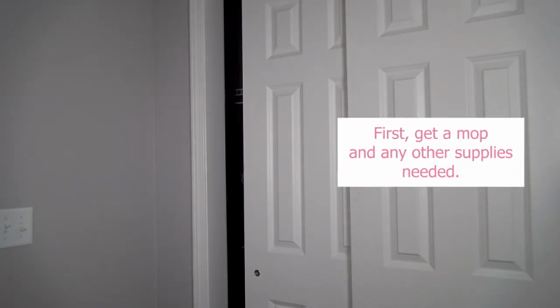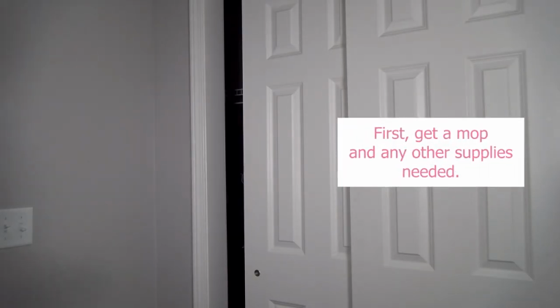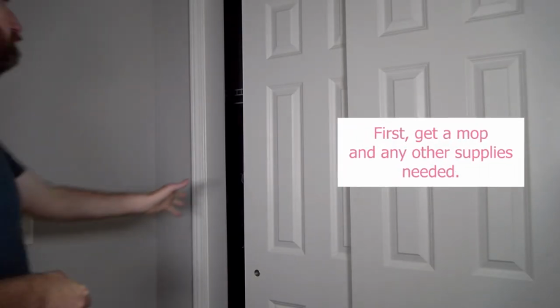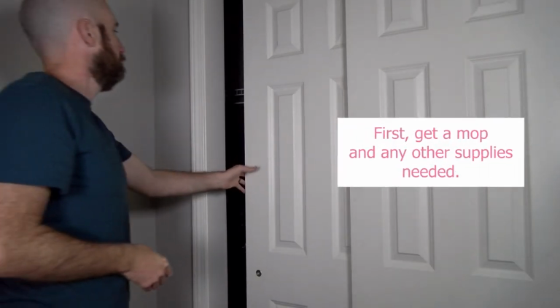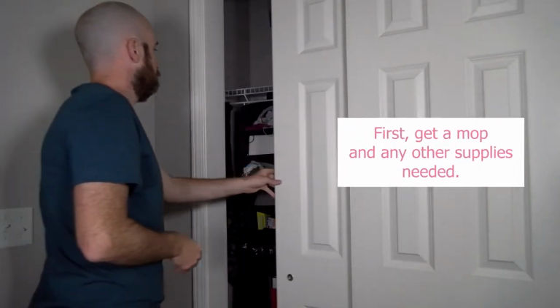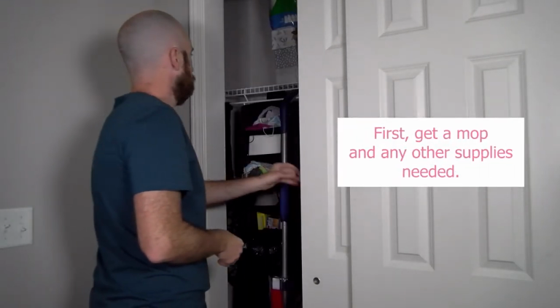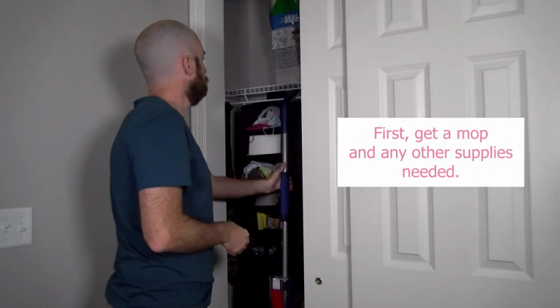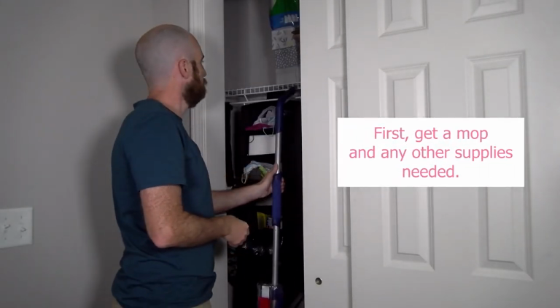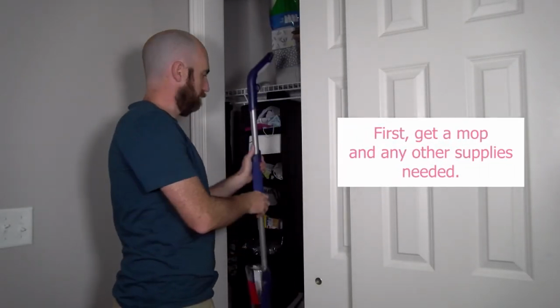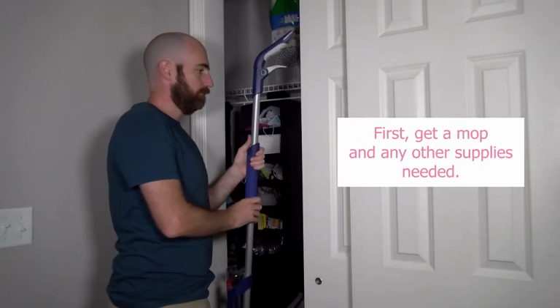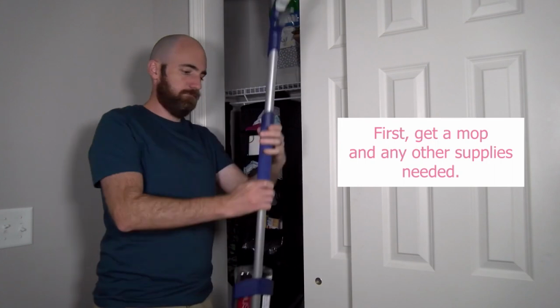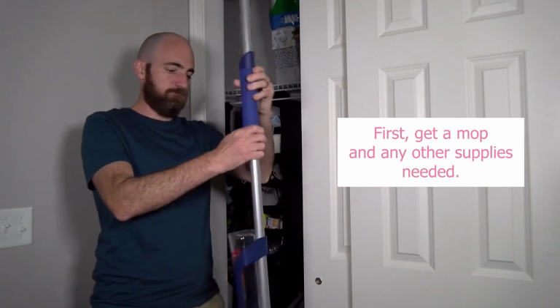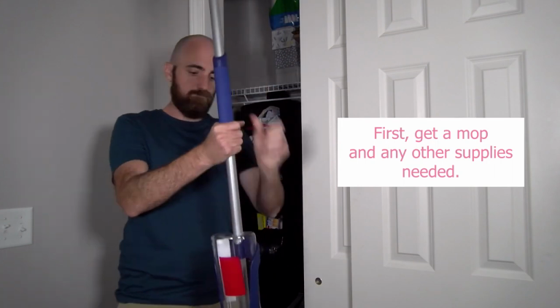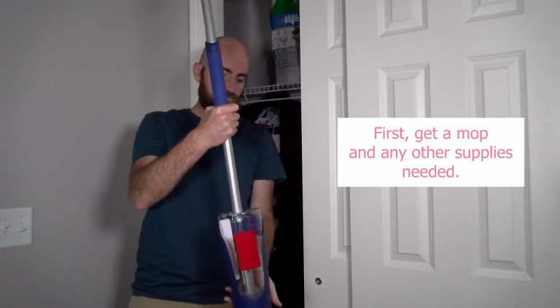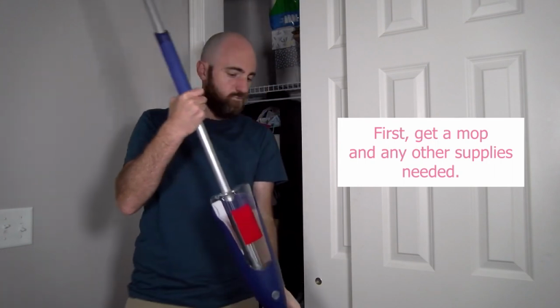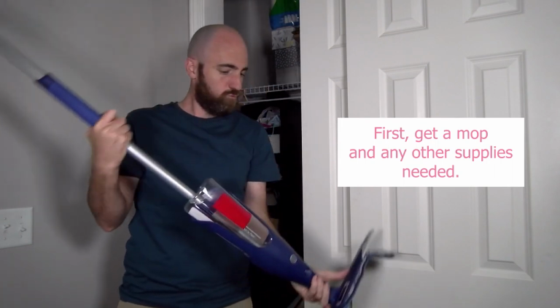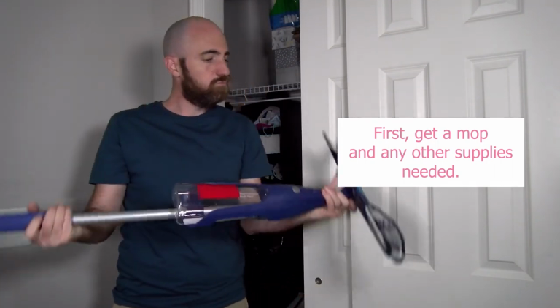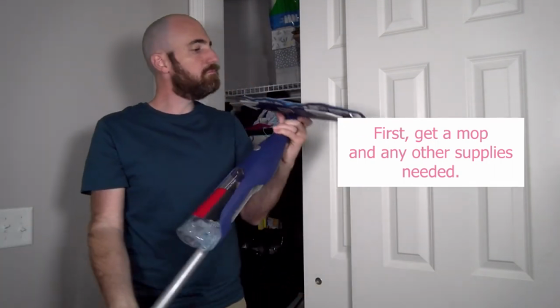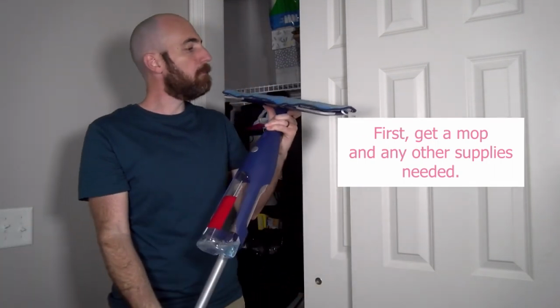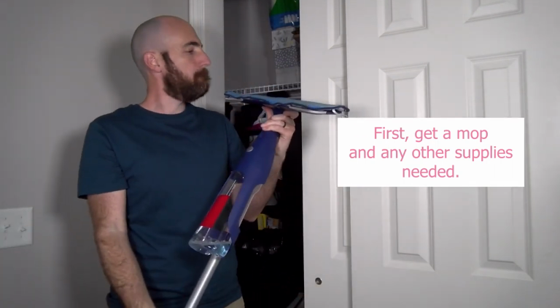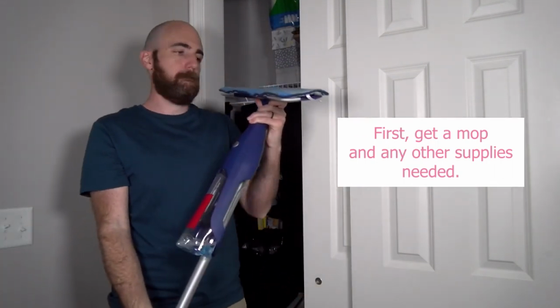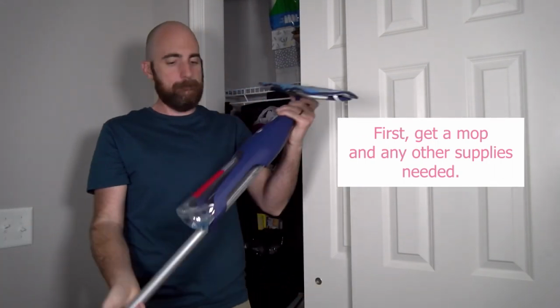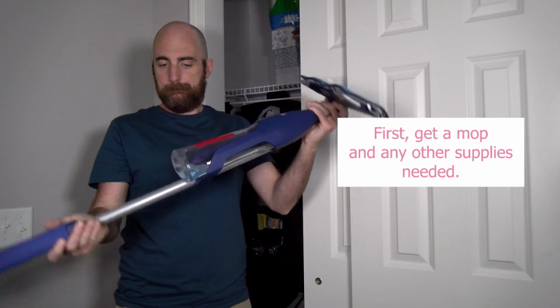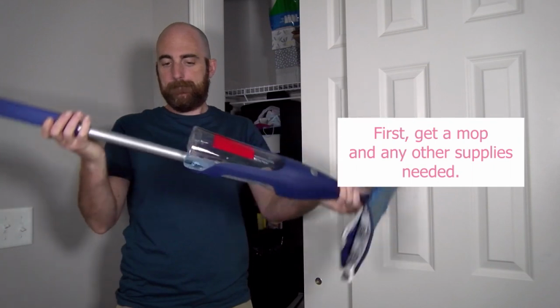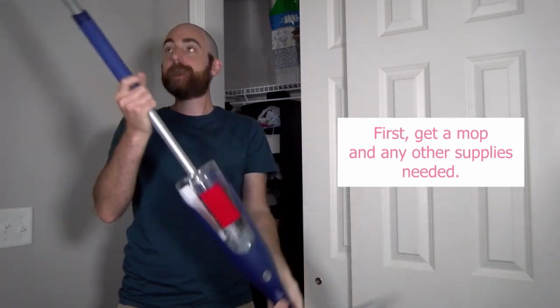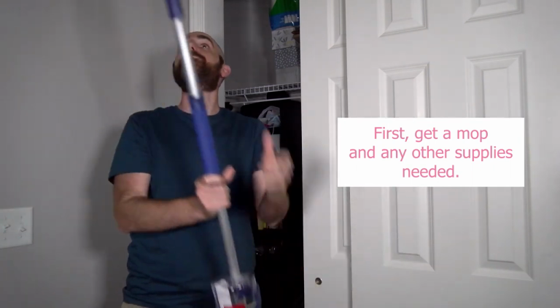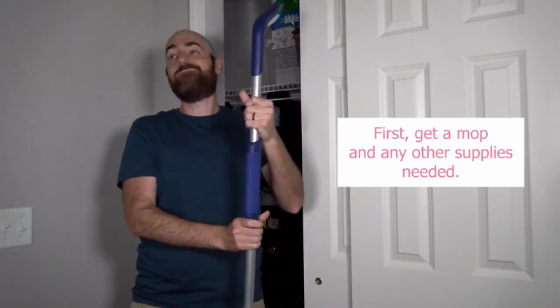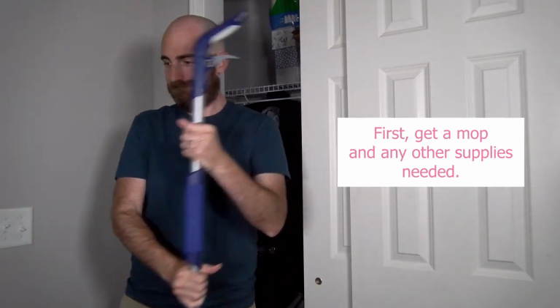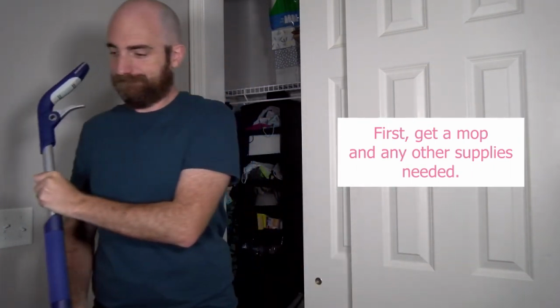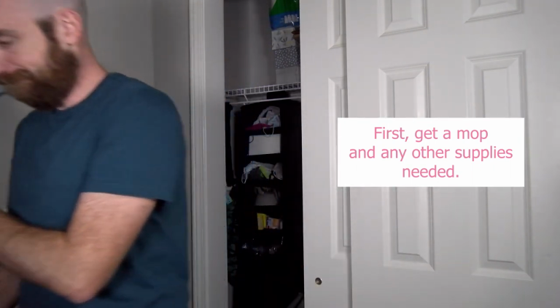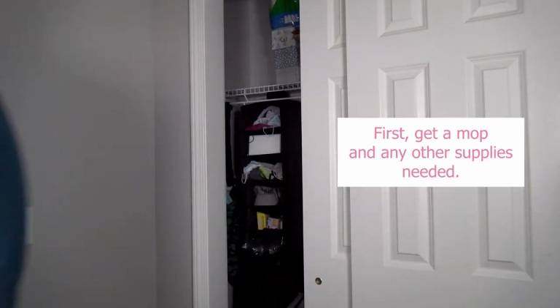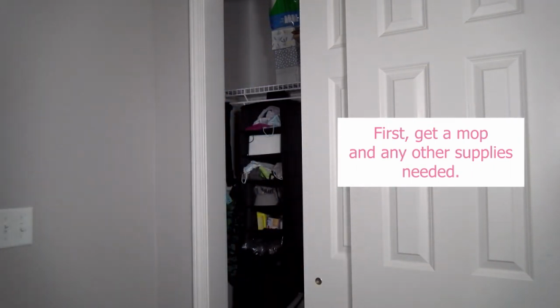First, get a mop and any other supplies needed. Depending on what kind of mop you have, you may need to fill a bucket with water or make sure the mop has enough cleaning solution in it.